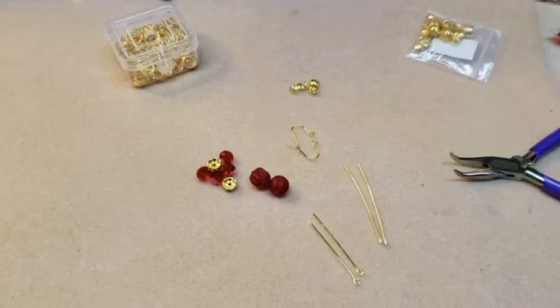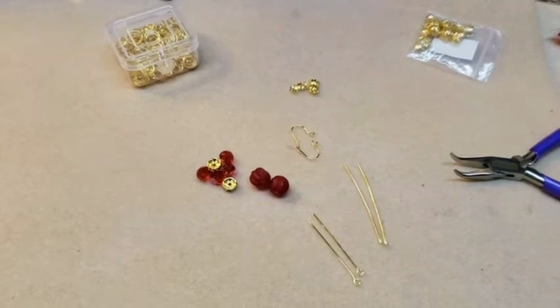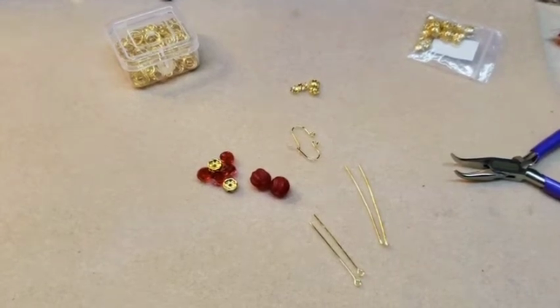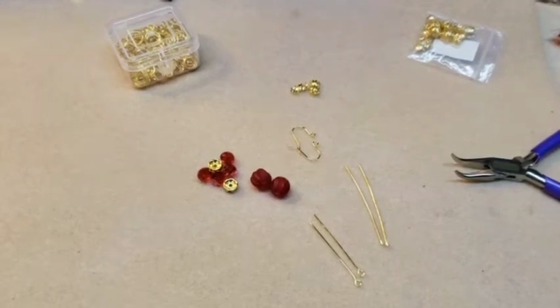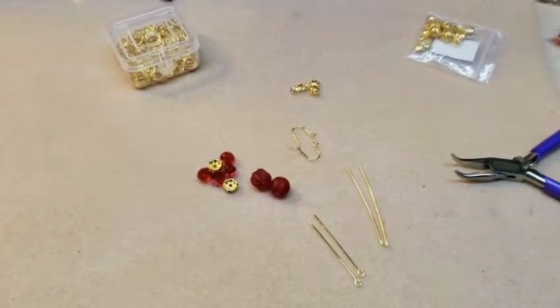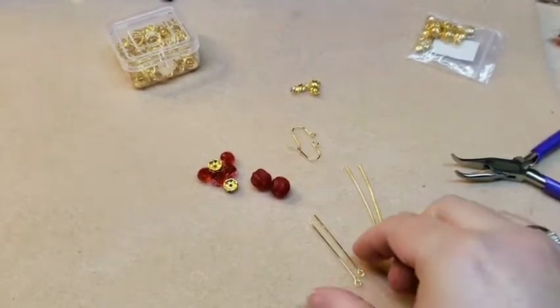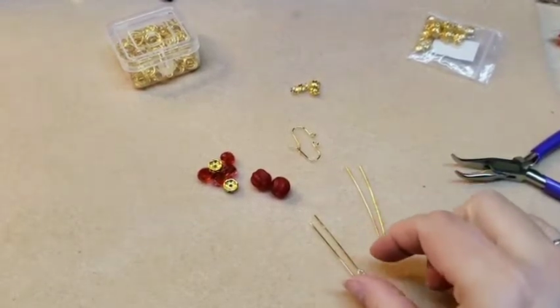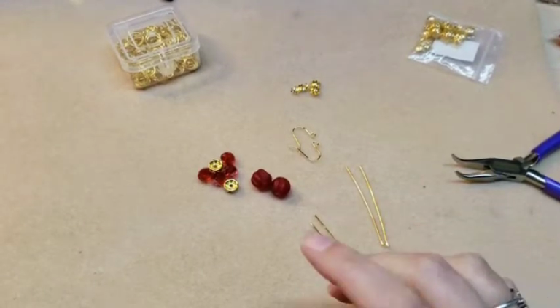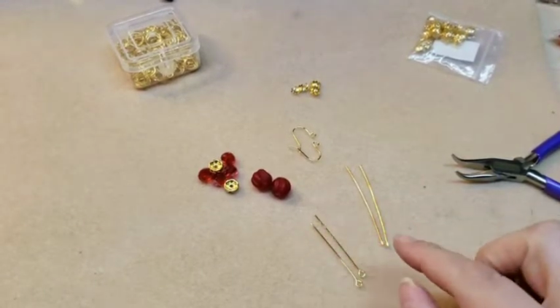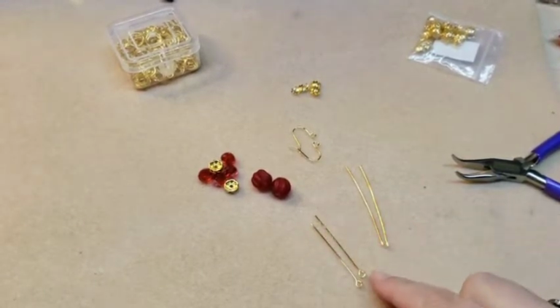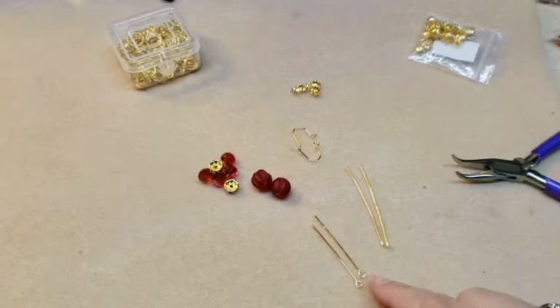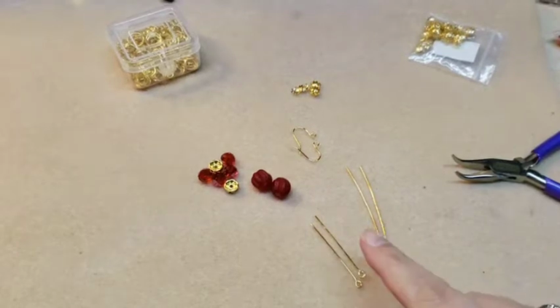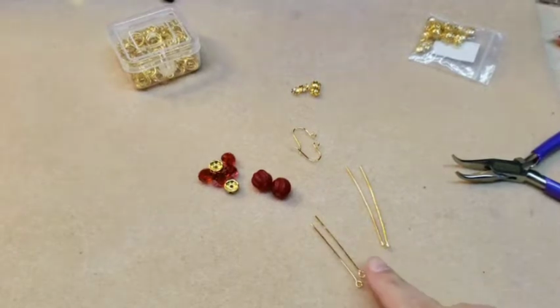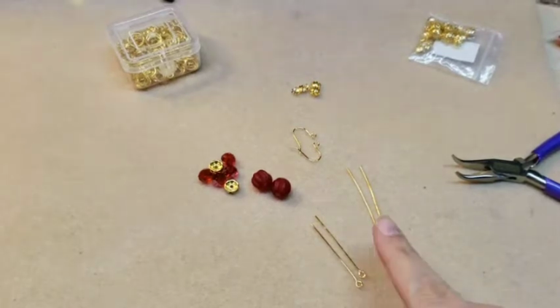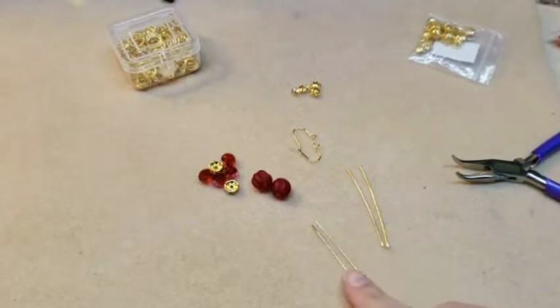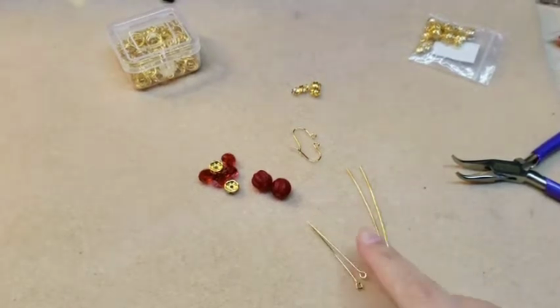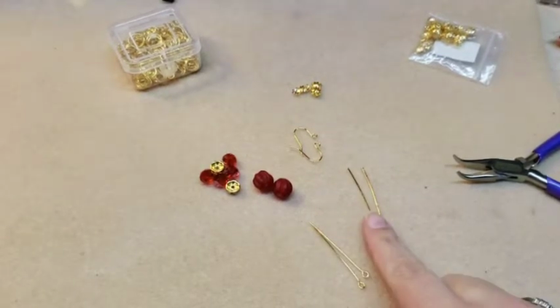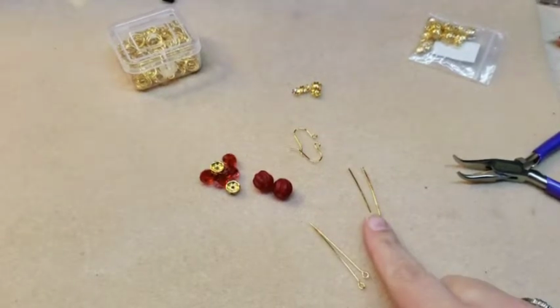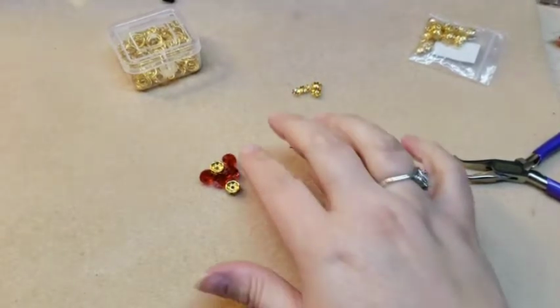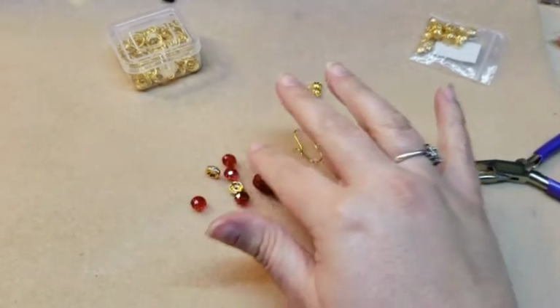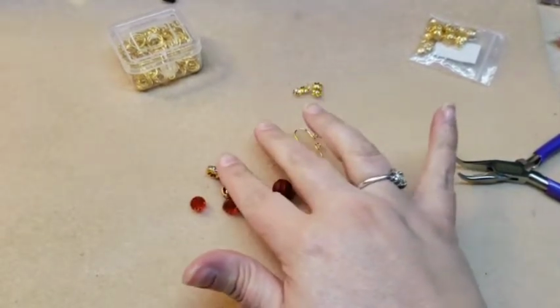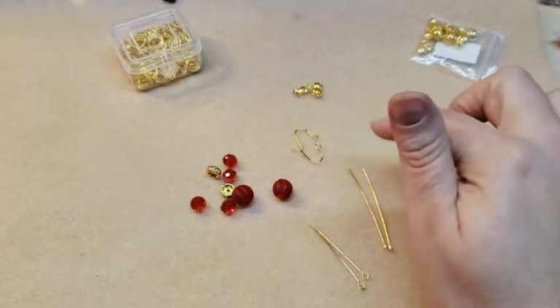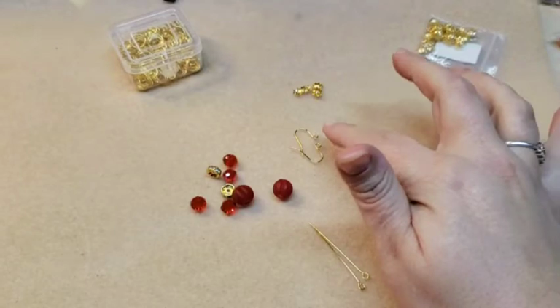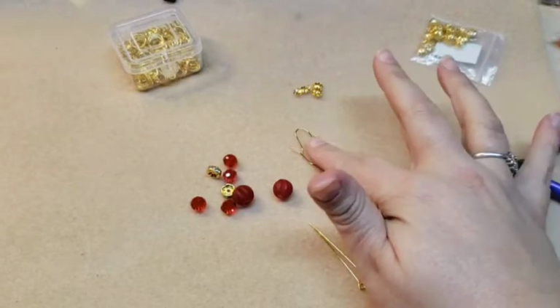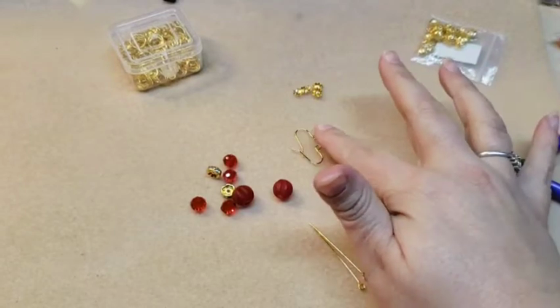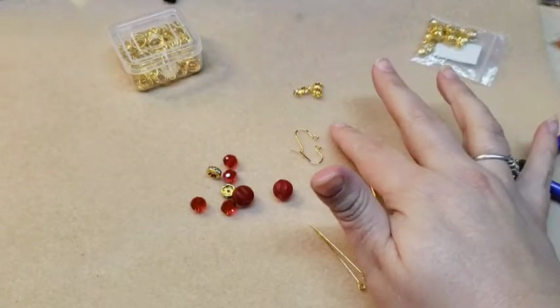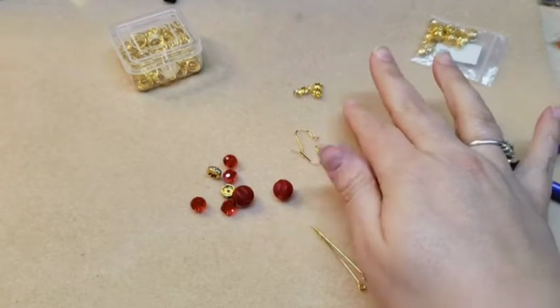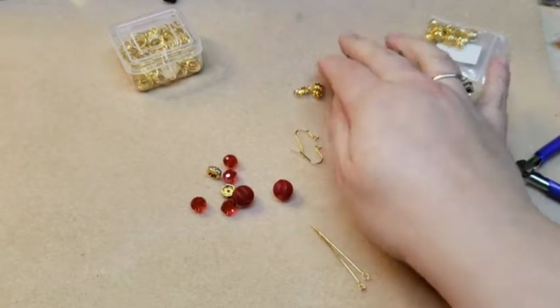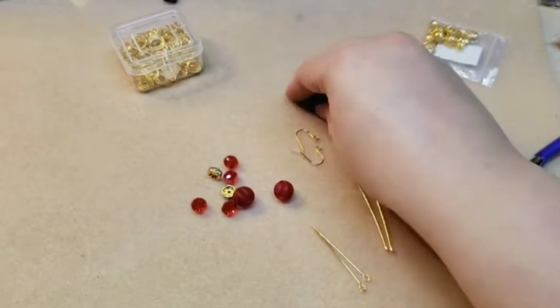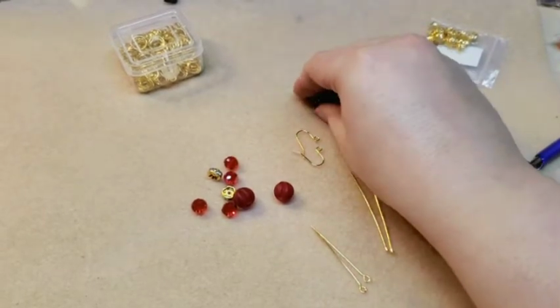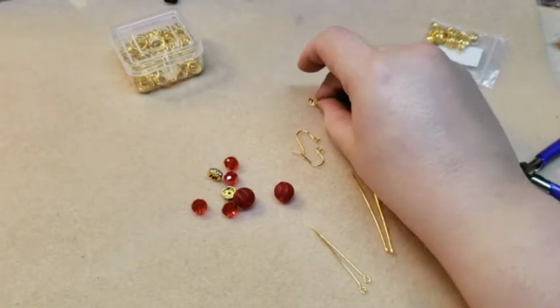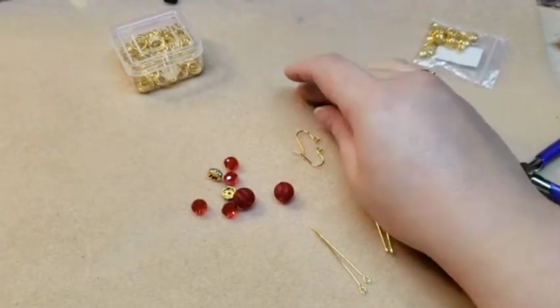Okay guys, so for the earrings, you are going to need a couple of eye pins, a couple of head pins, your assortment of beads, a couple of ear wires, and then I have some bead caps.